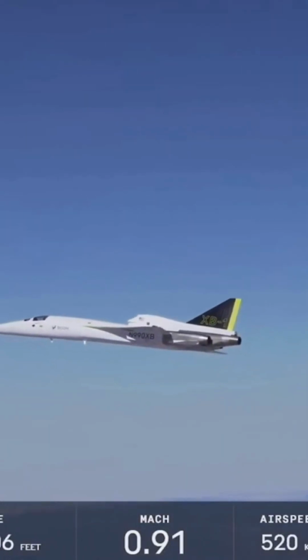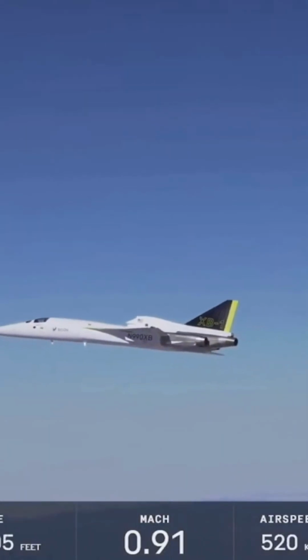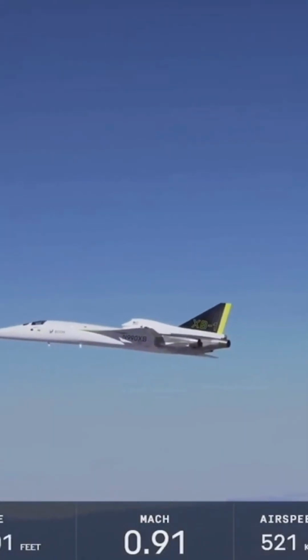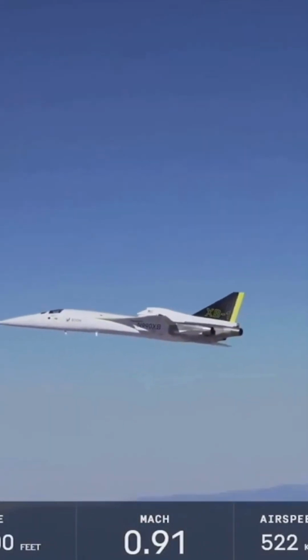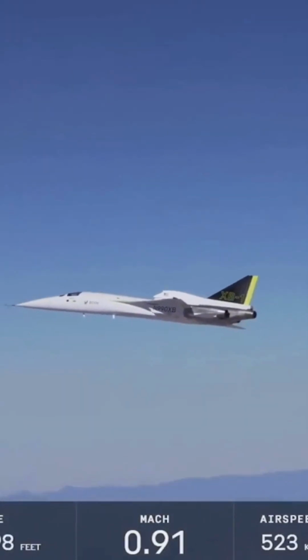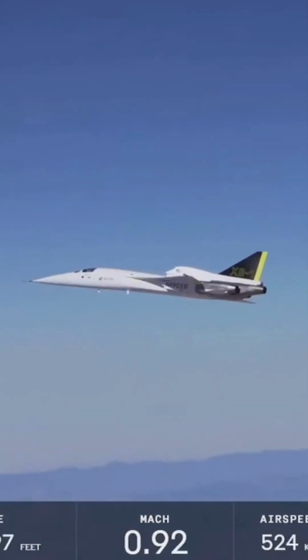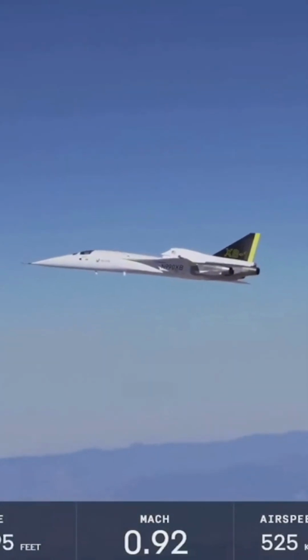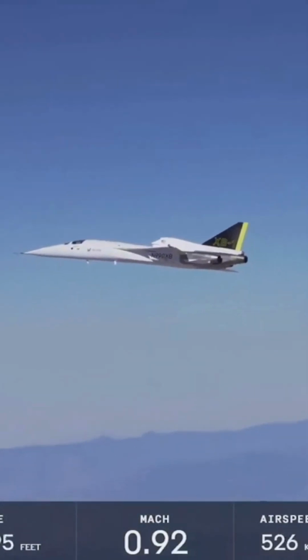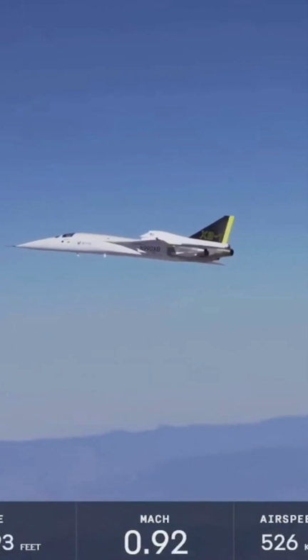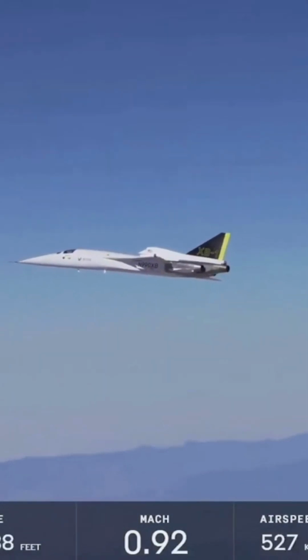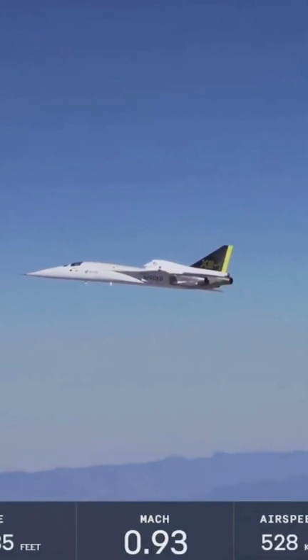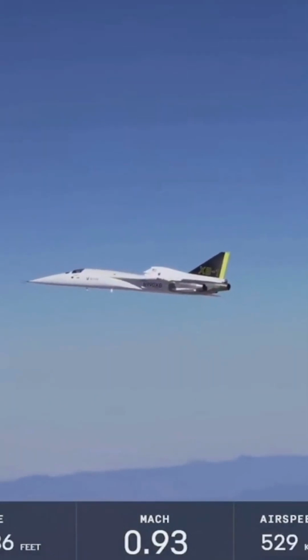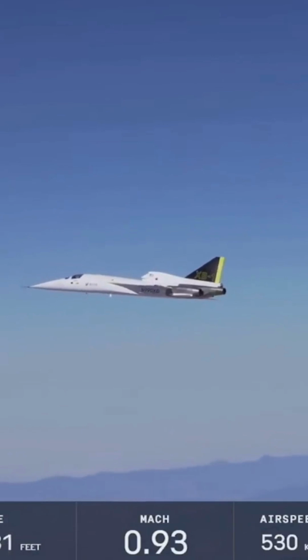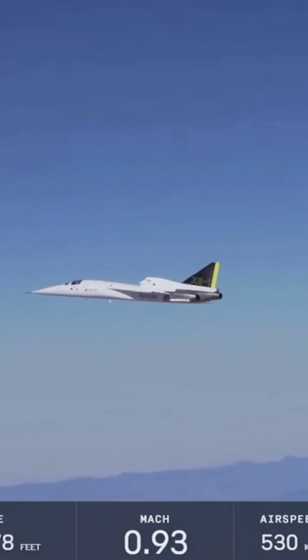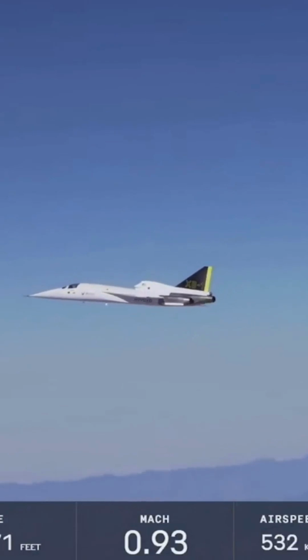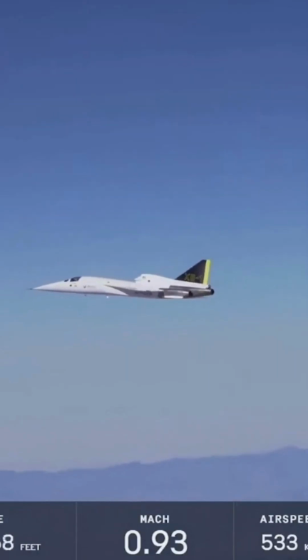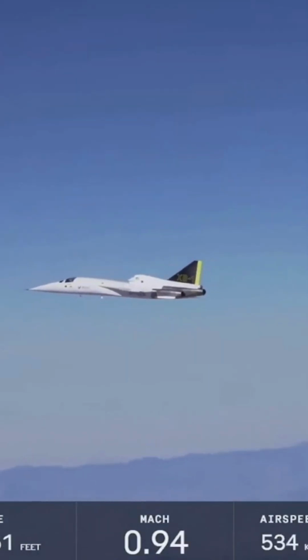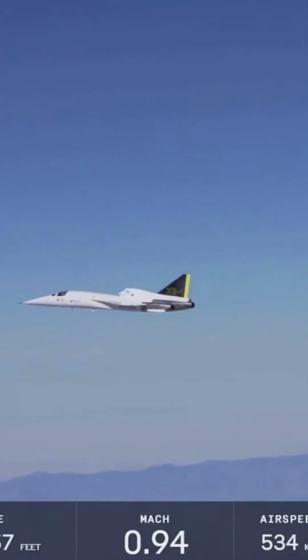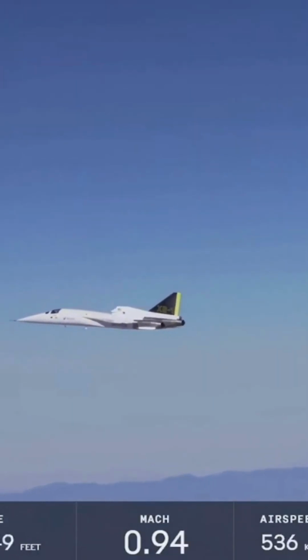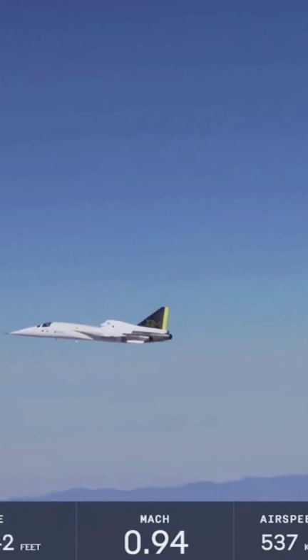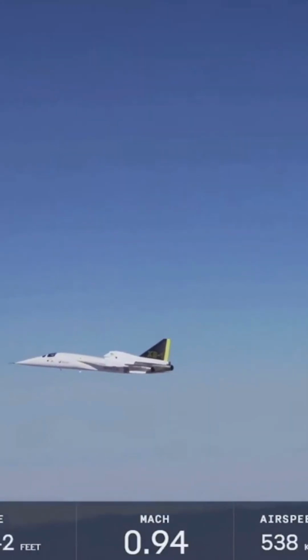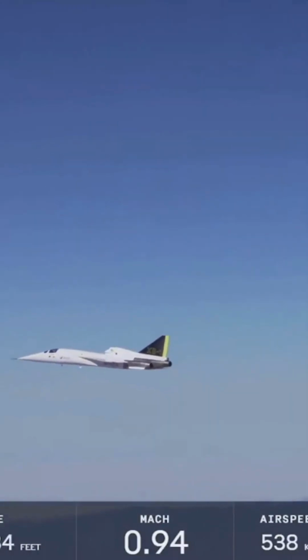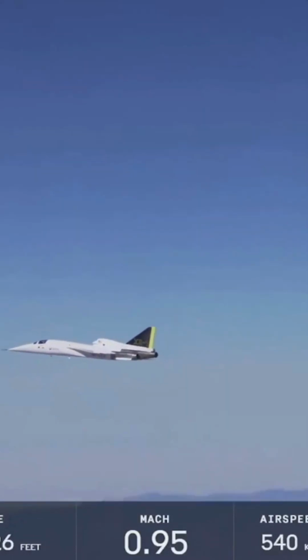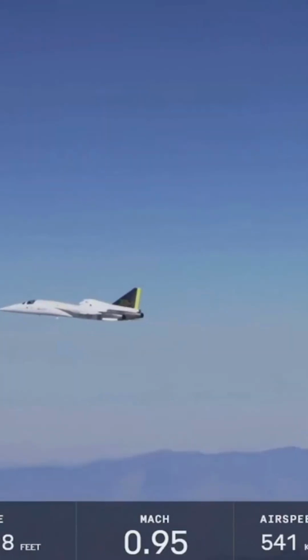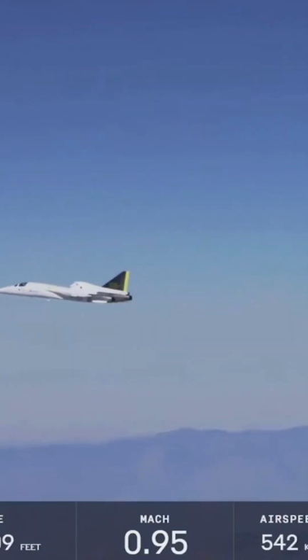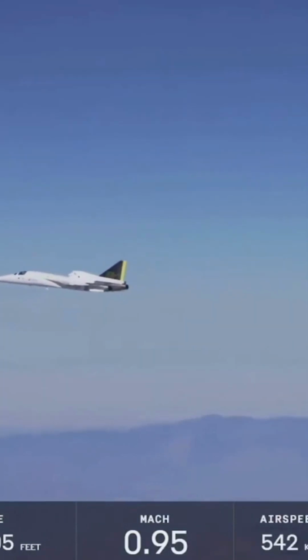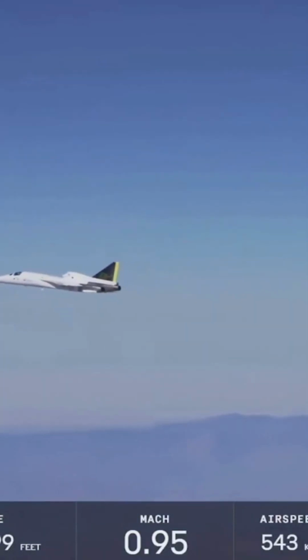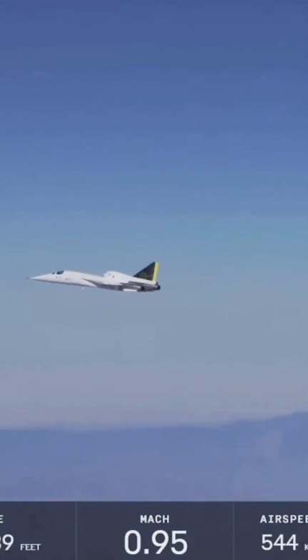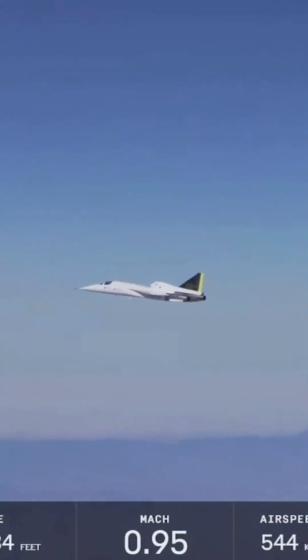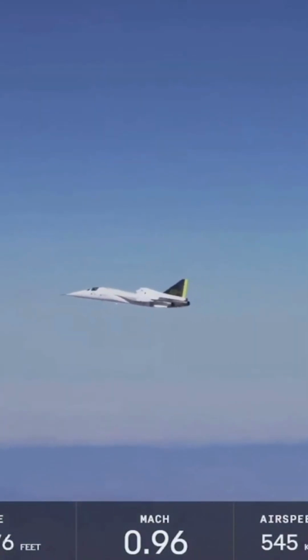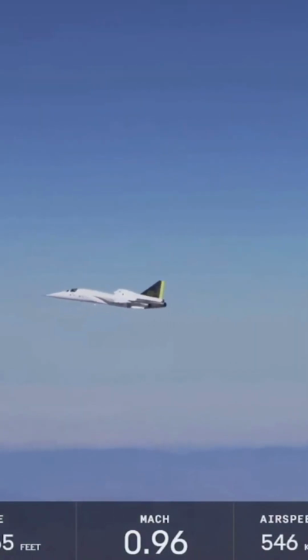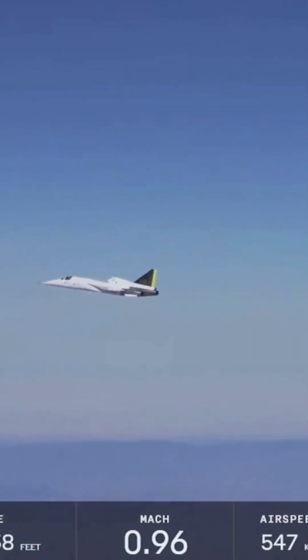Speed is increasing. Supersonic flight is exciting. One question people ask me a lot is: what is it like onboard the airplane when the airplane breaks the speed of sound?